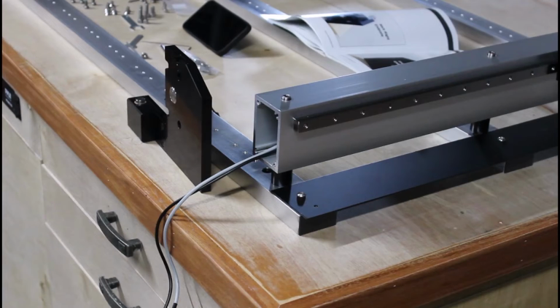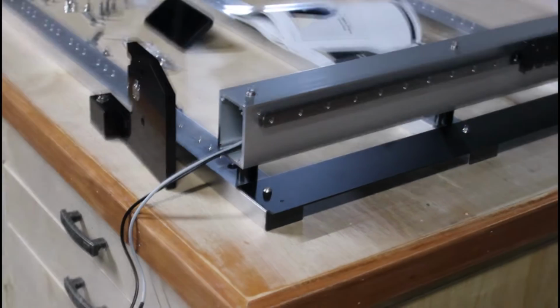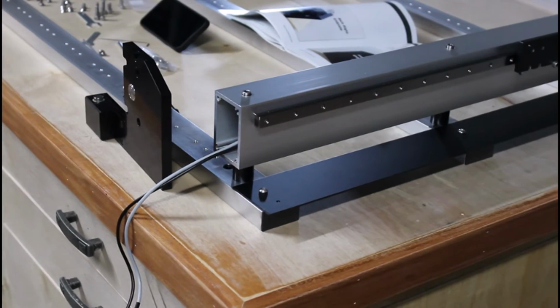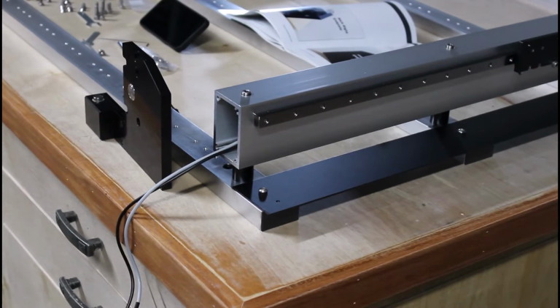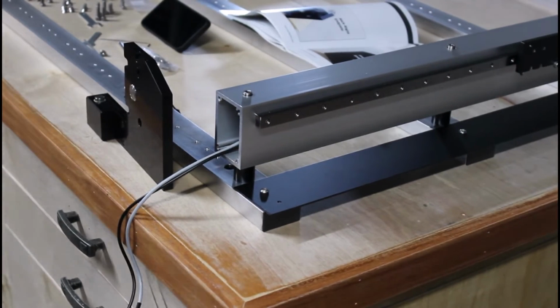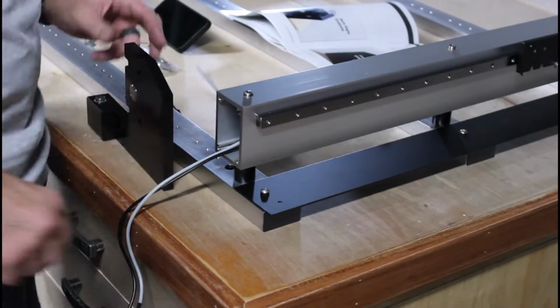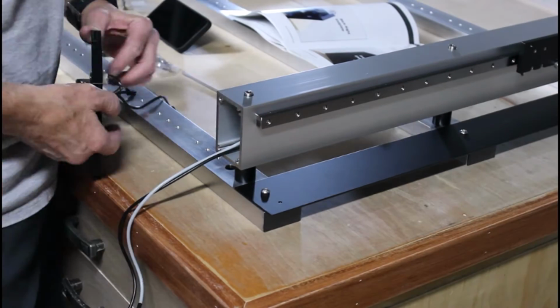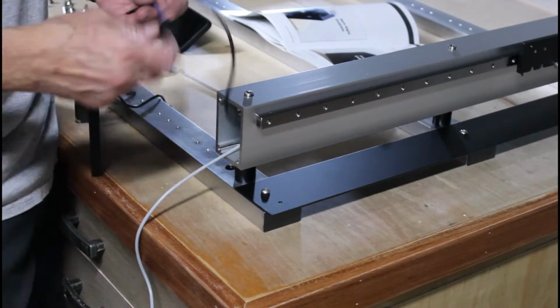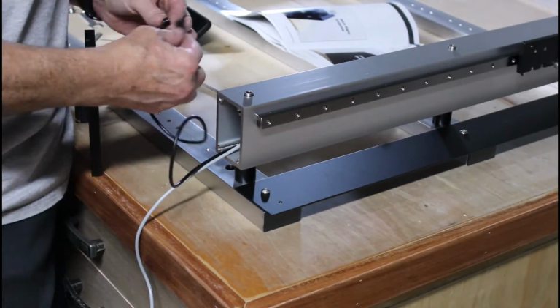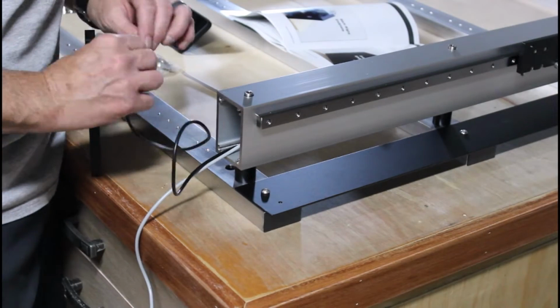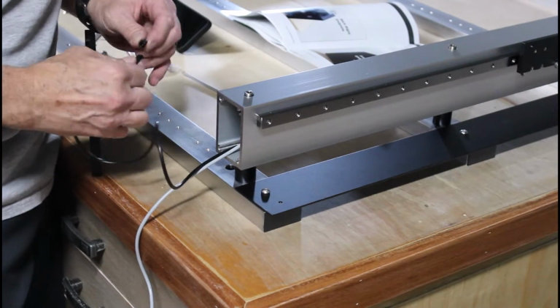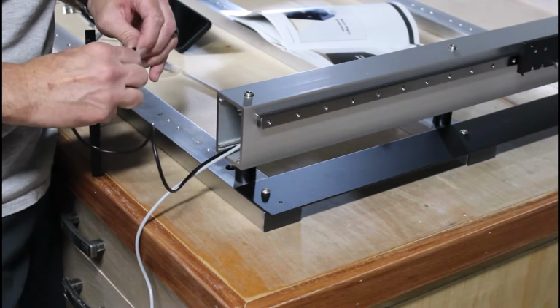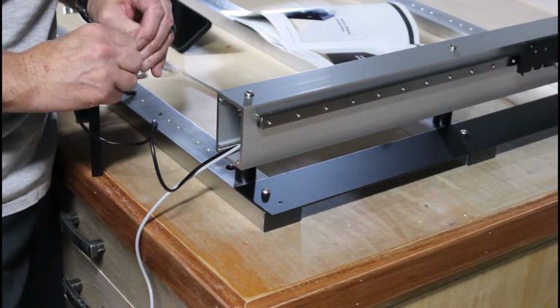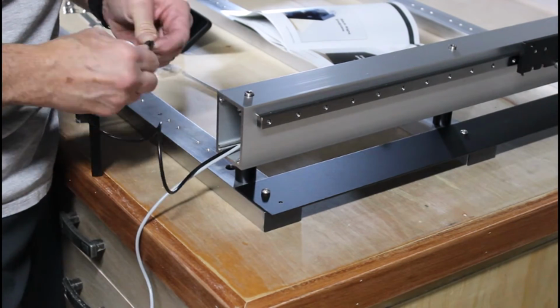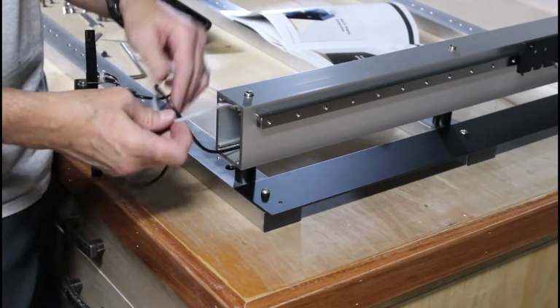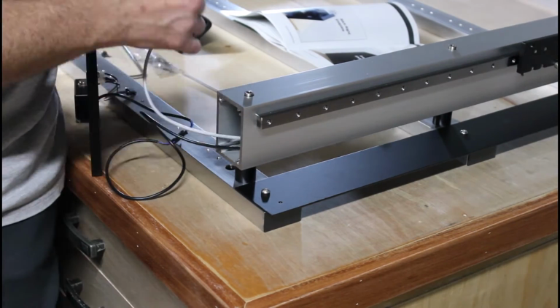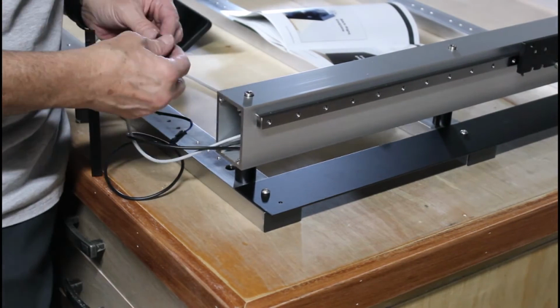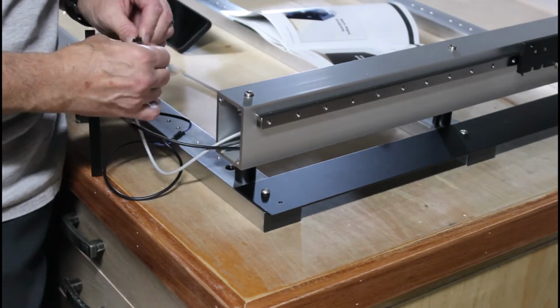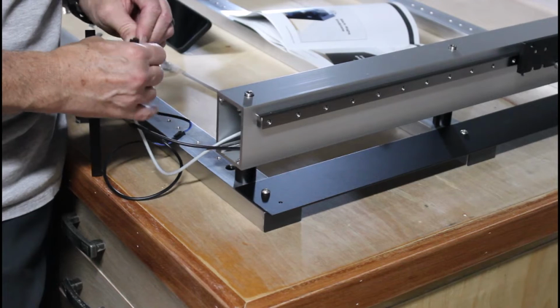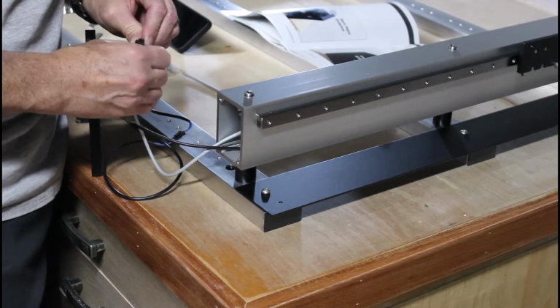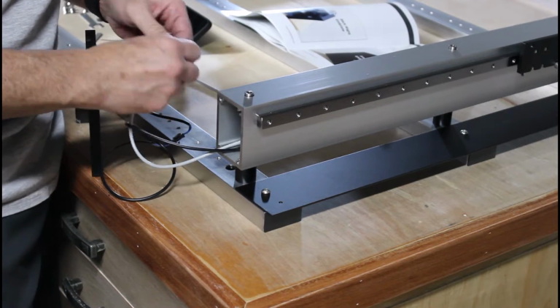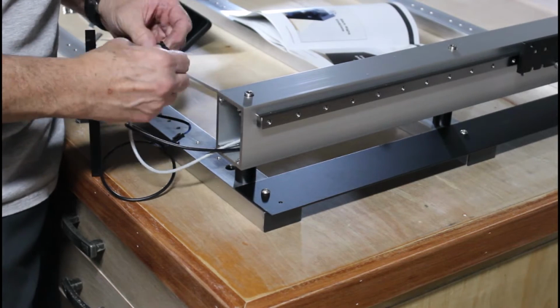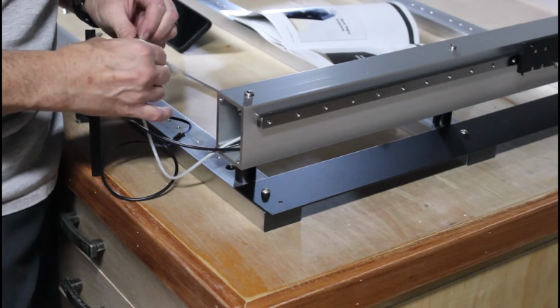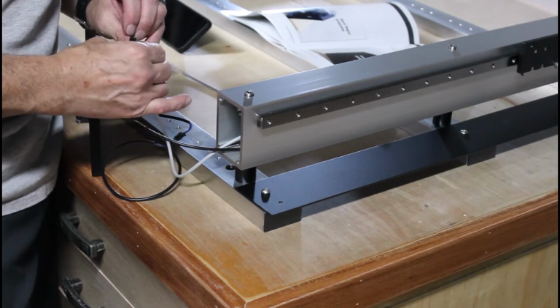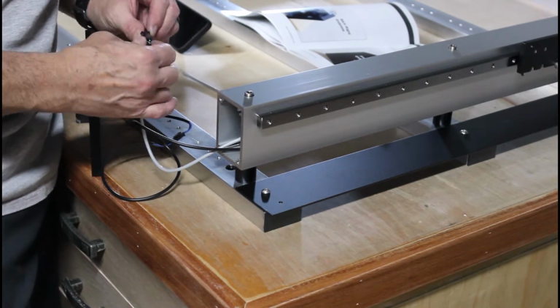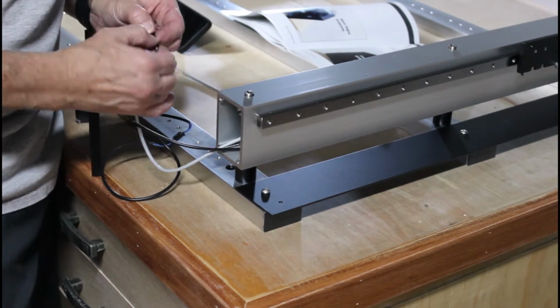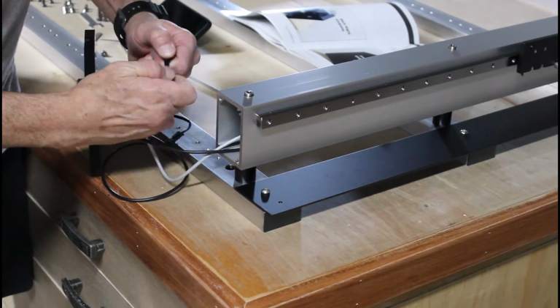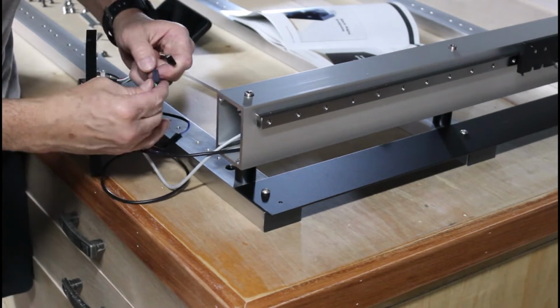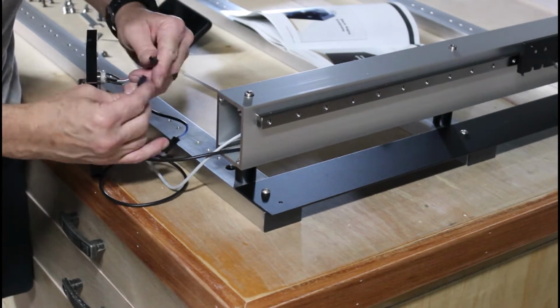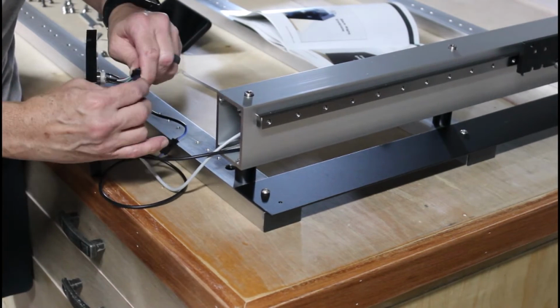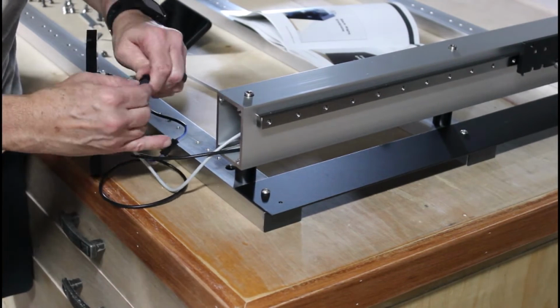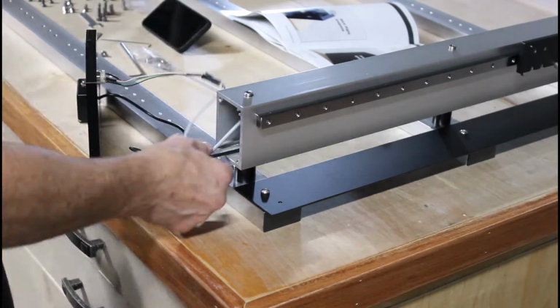The built-in bit setter is another feature that helped me in my decision to go with the pro model. This feature really makes your life a lot easier when it comes to projects that require multiple bit changes.